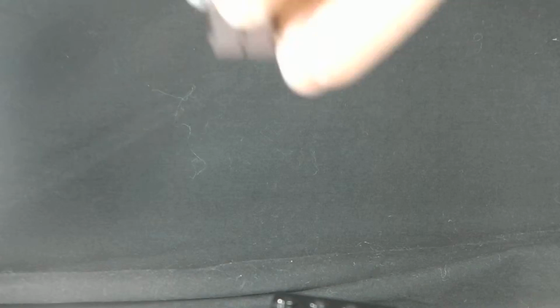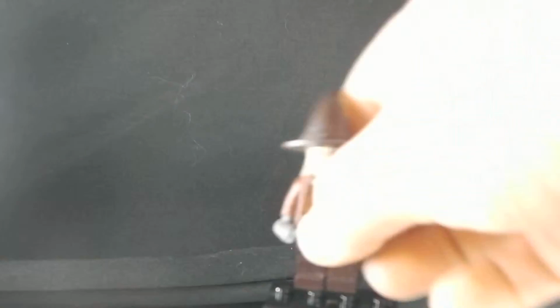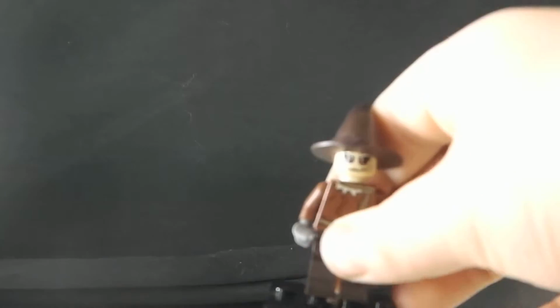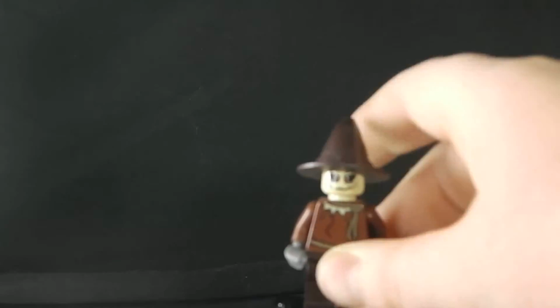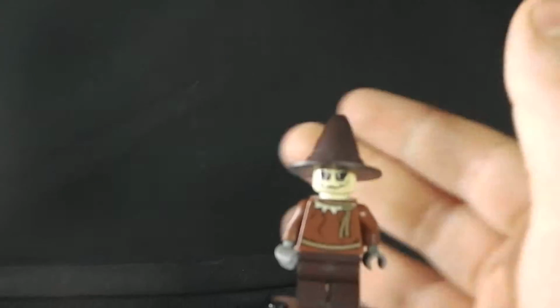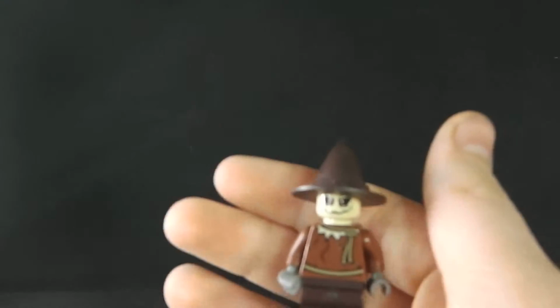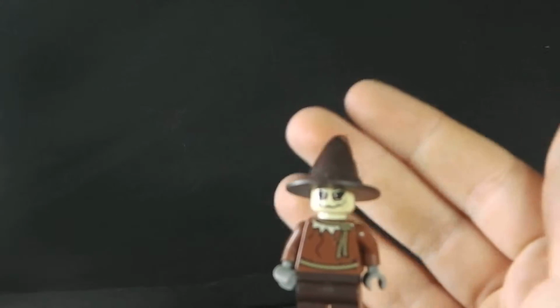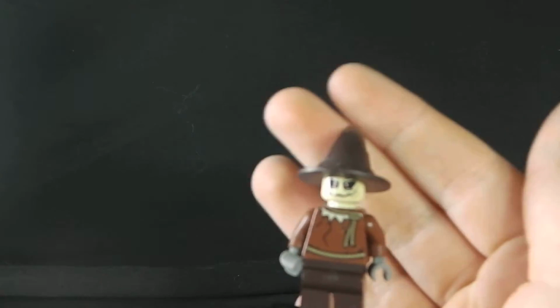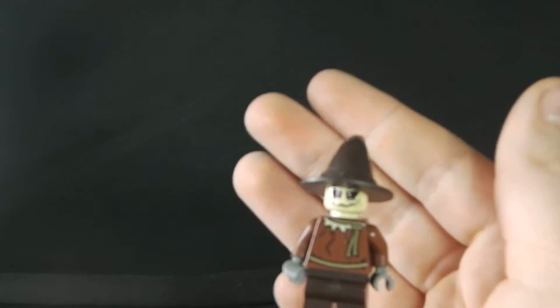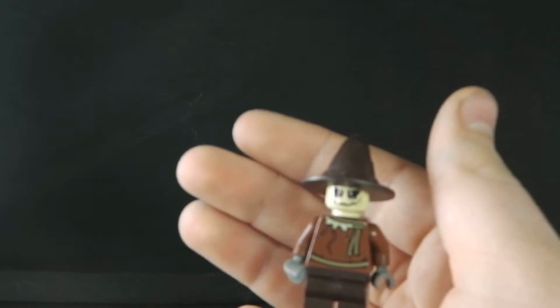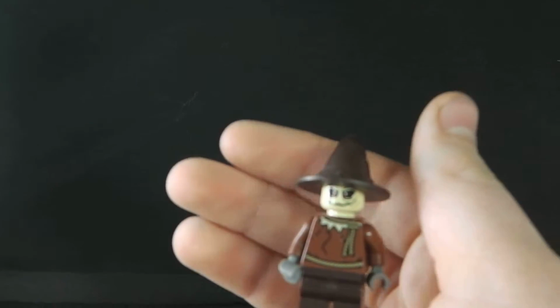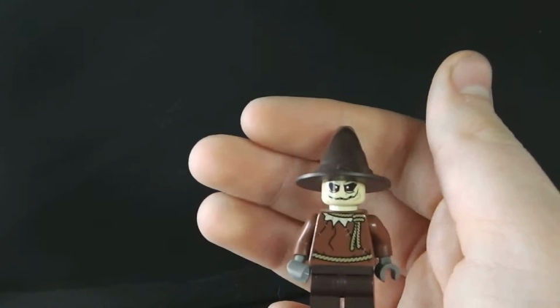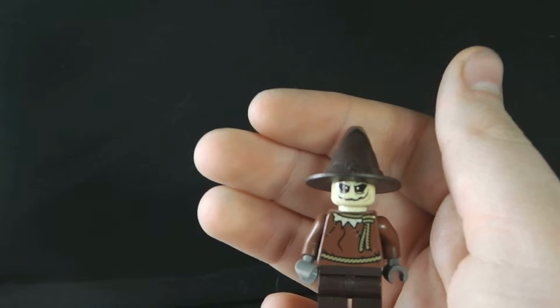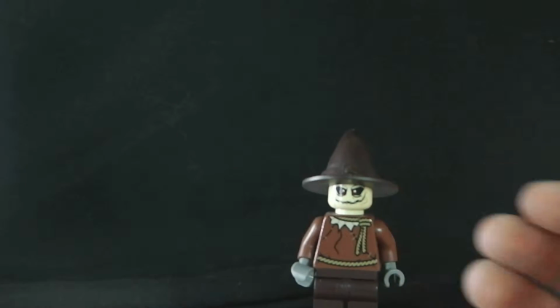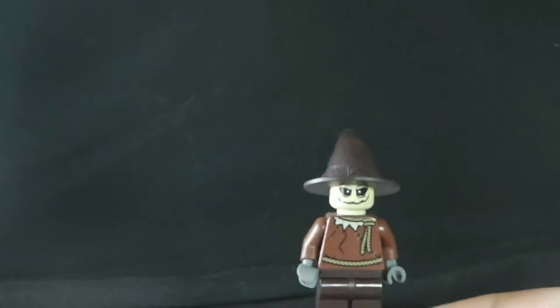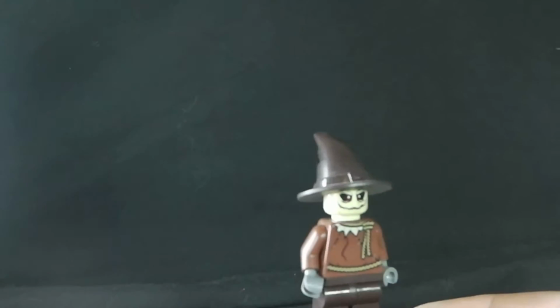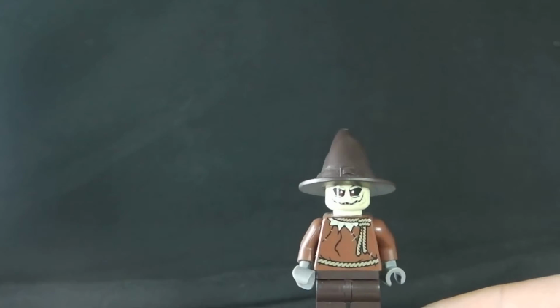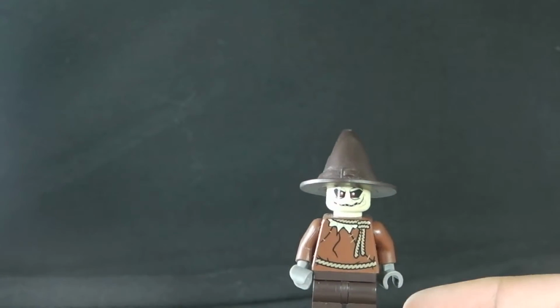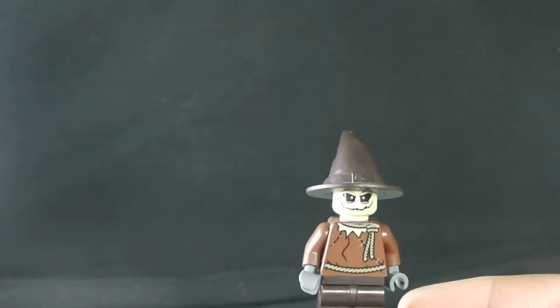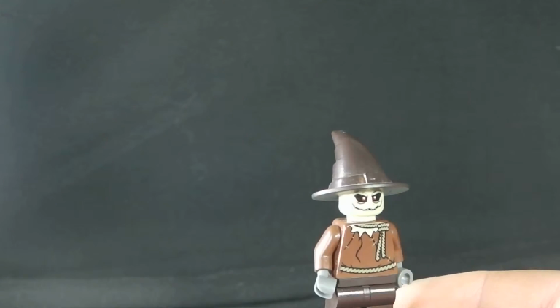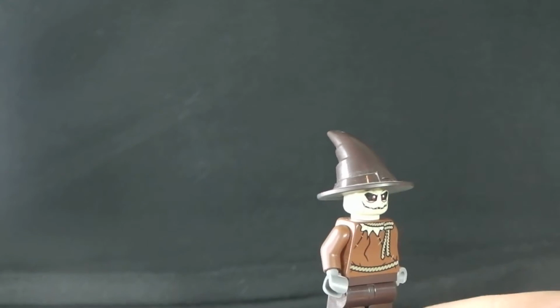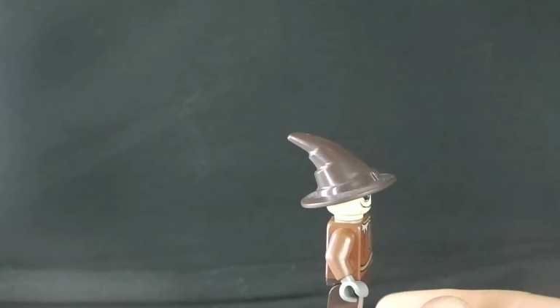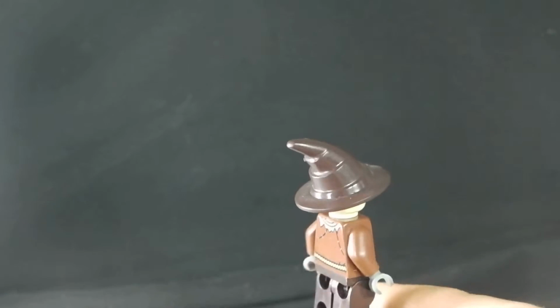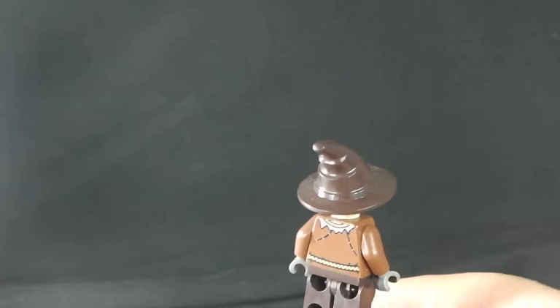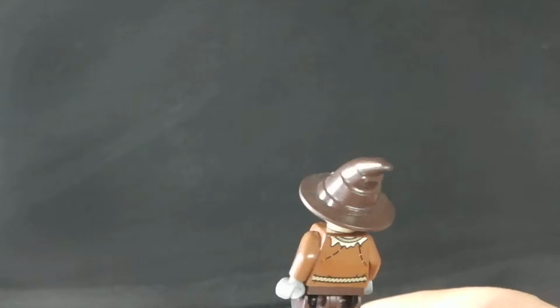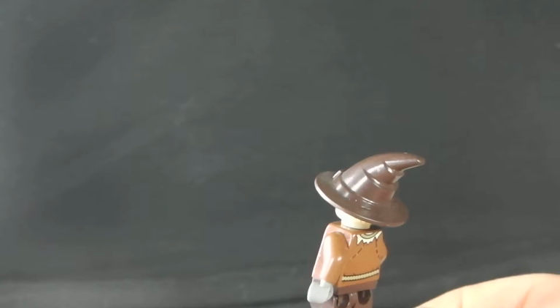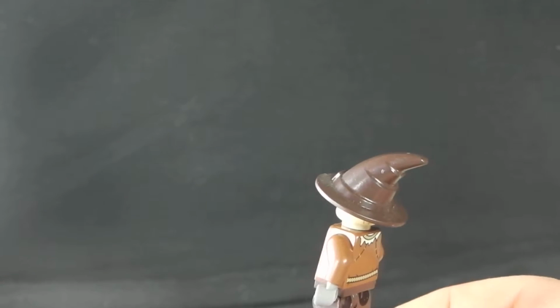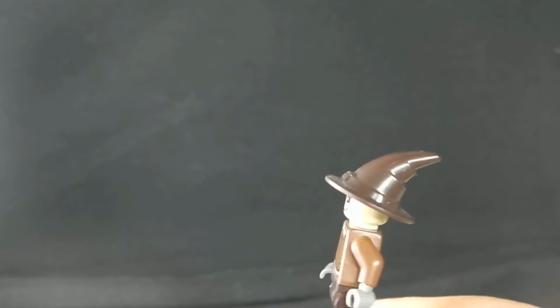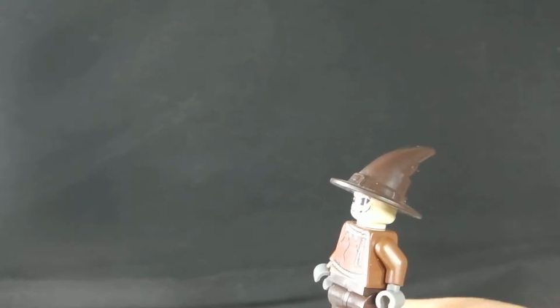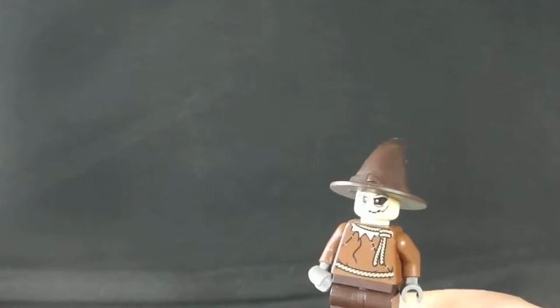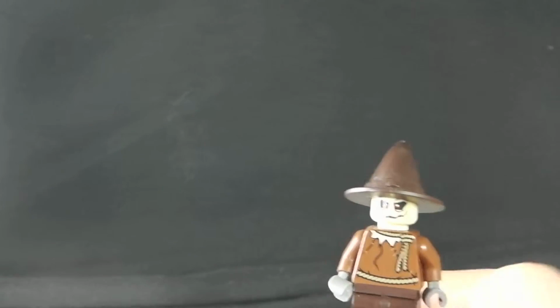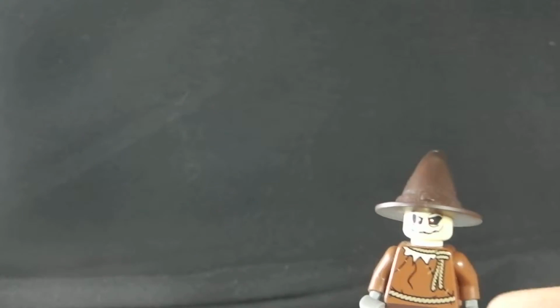Another exclusive one — one of my favourite minifigs of the year — is the Scarecrow. He is really cool and I think the detail on his face is really good.